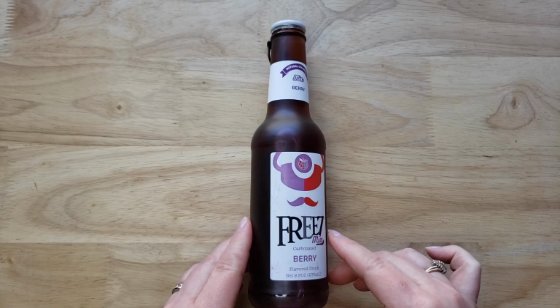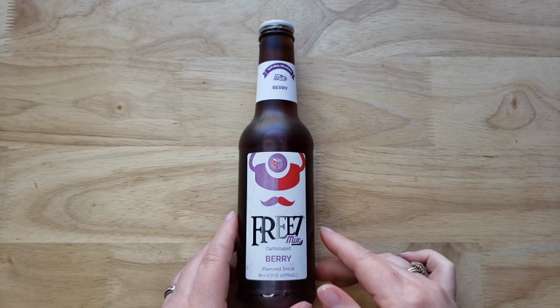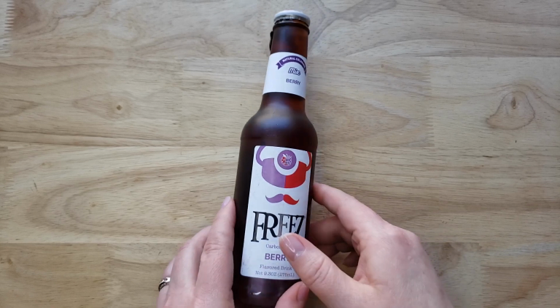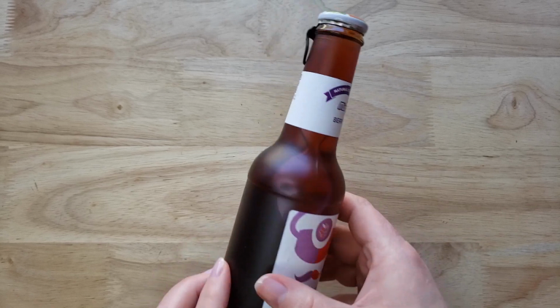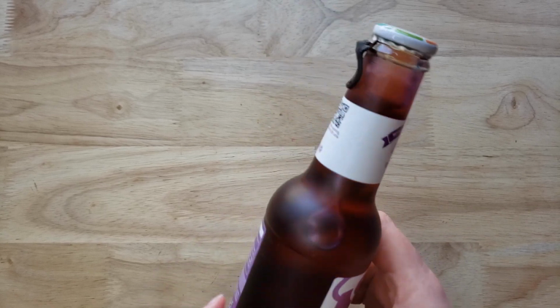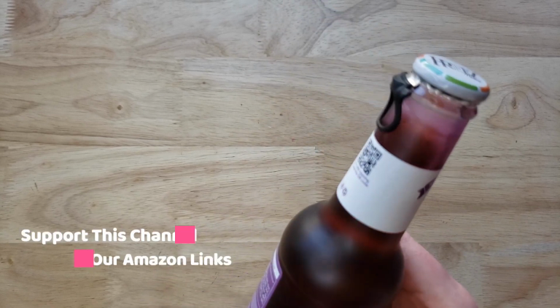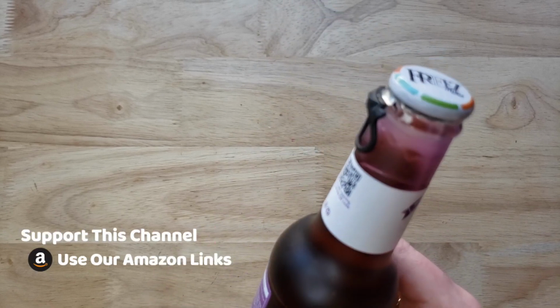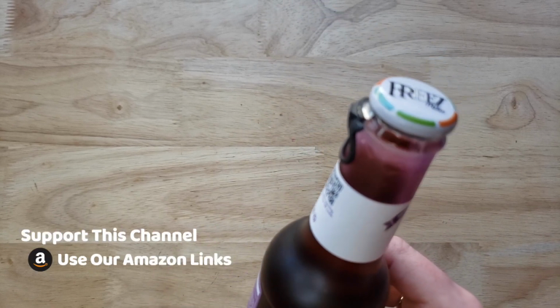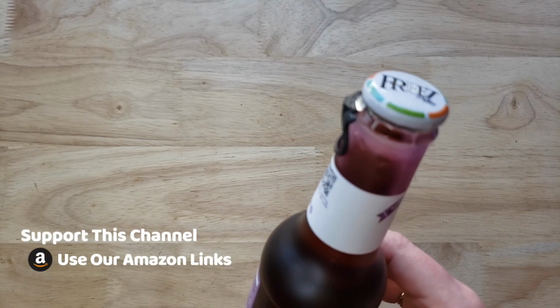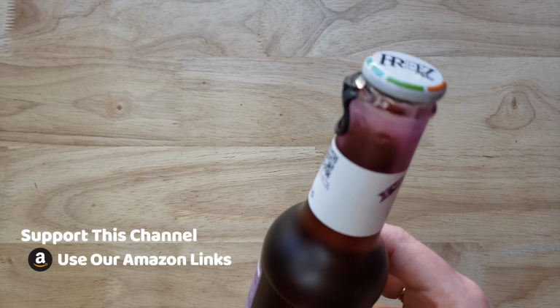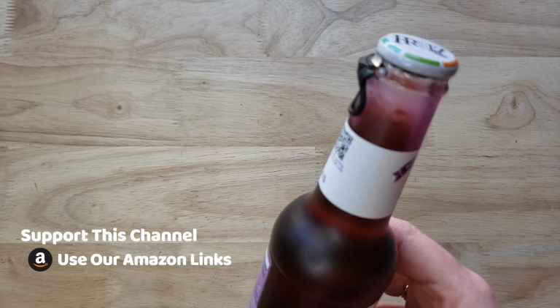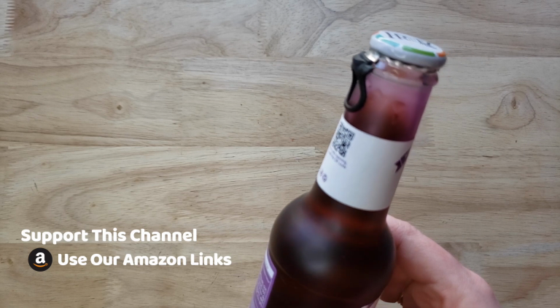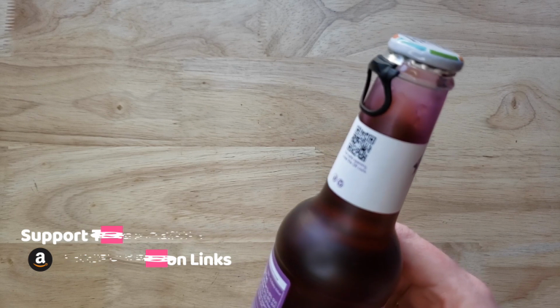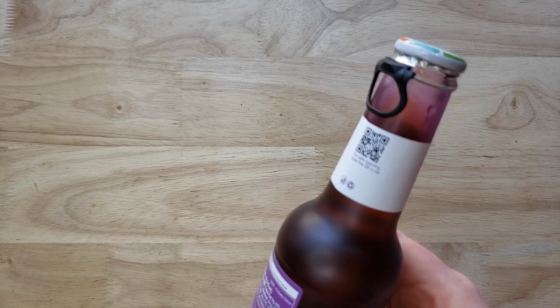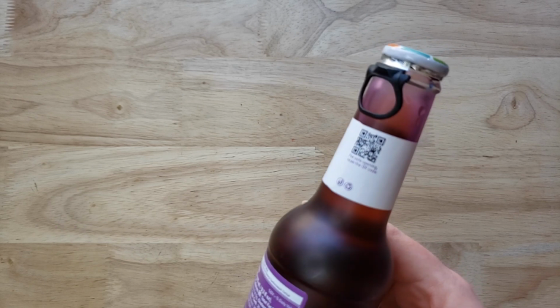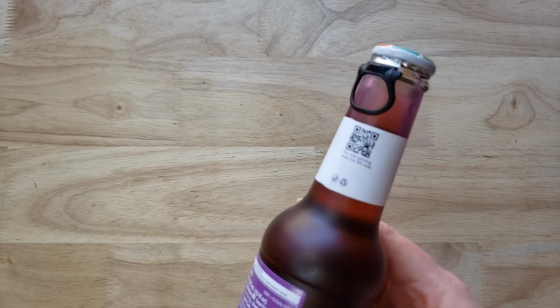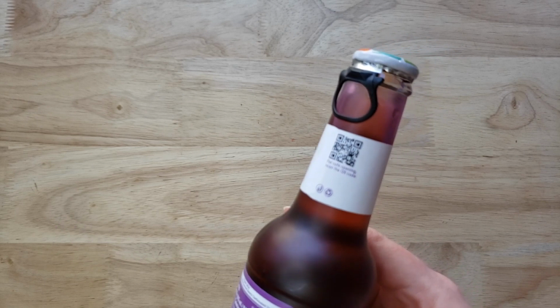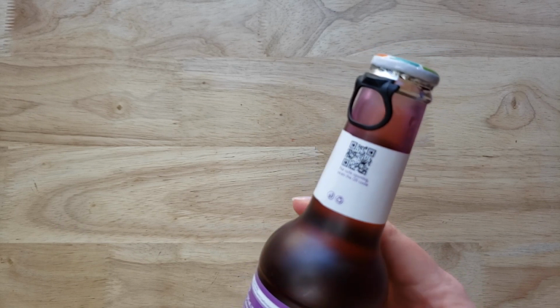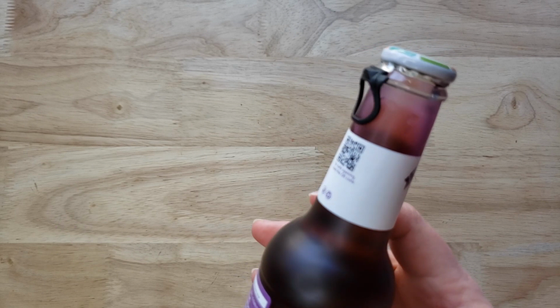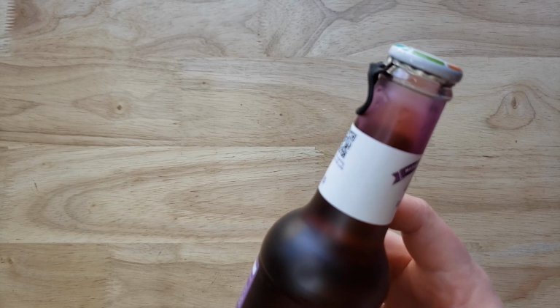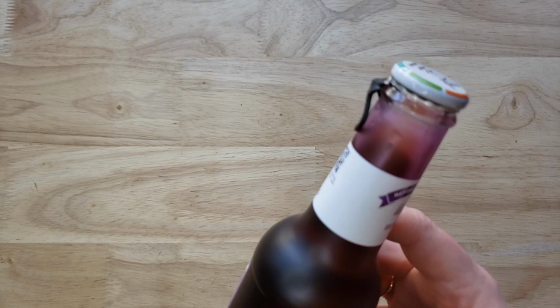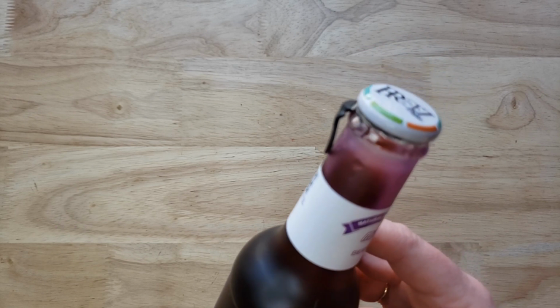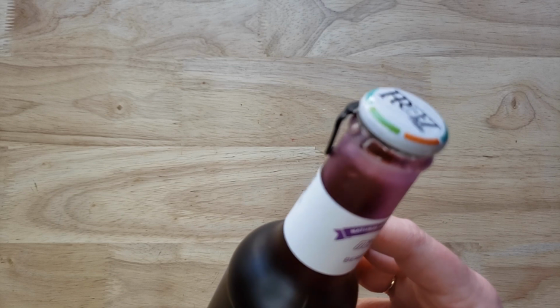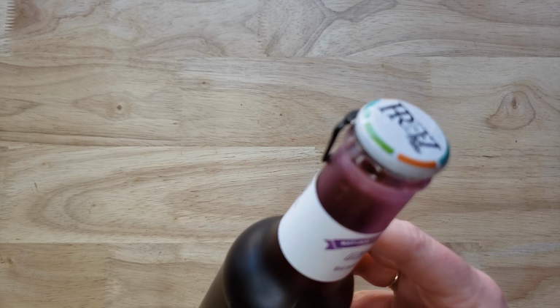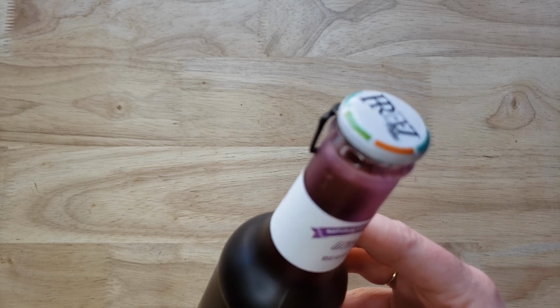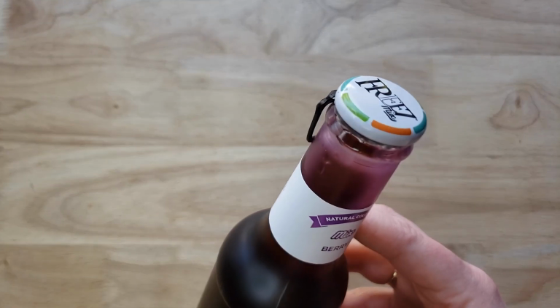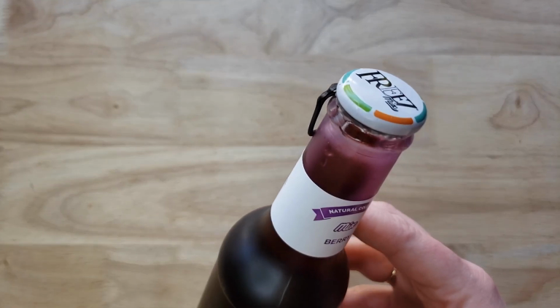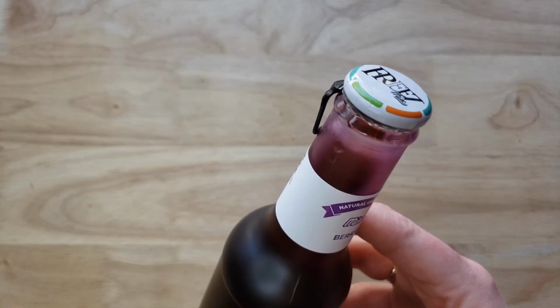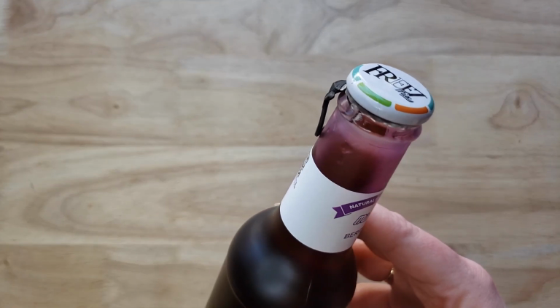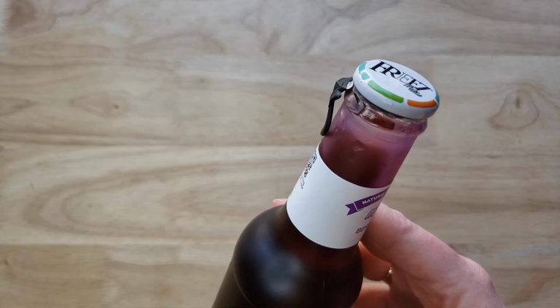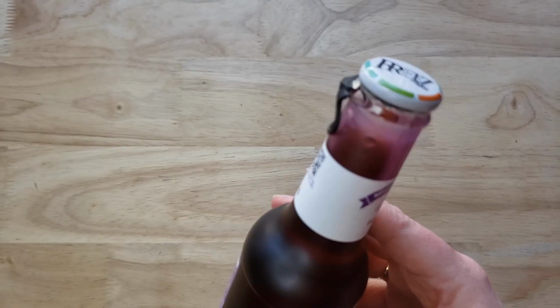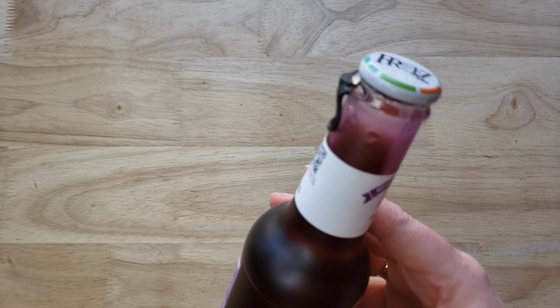So this has been an interesting product line. This is one of those products you come across where it looks beautiful. I just love the top on it, how to open it. The bottle — you can tell they put some money into it. They've actually done a great job.